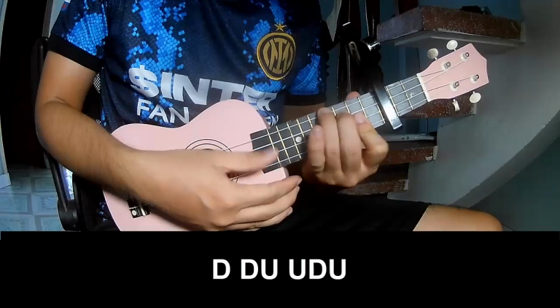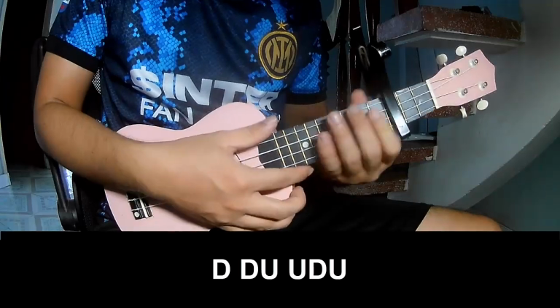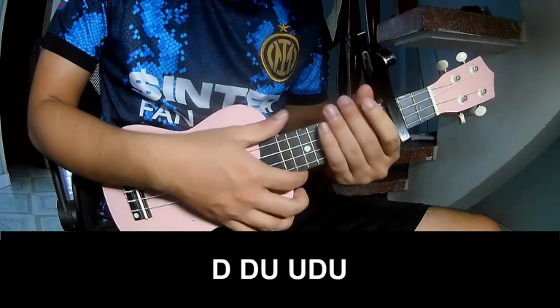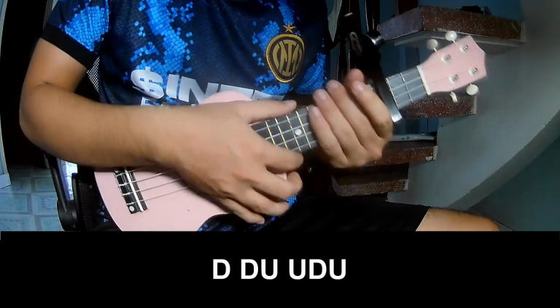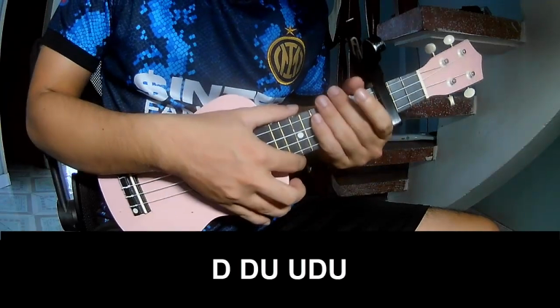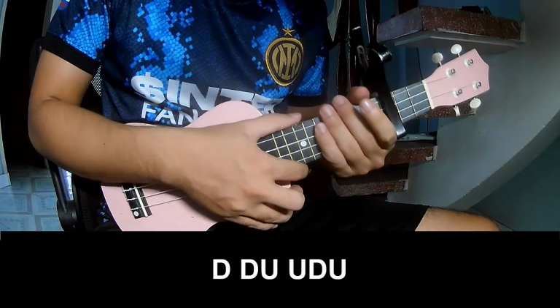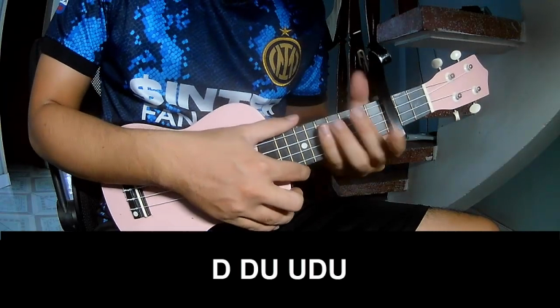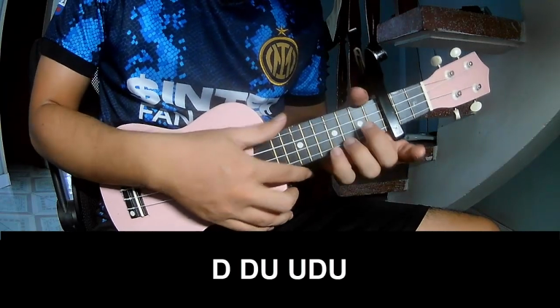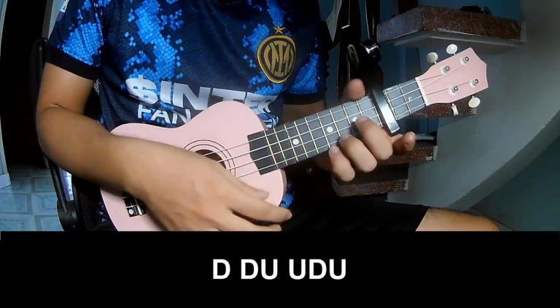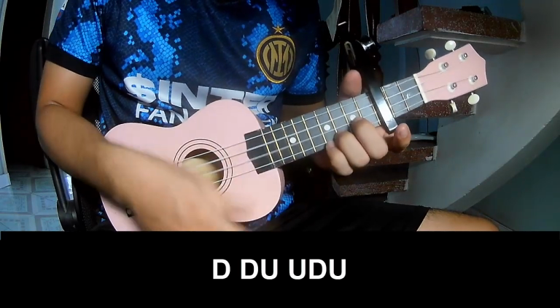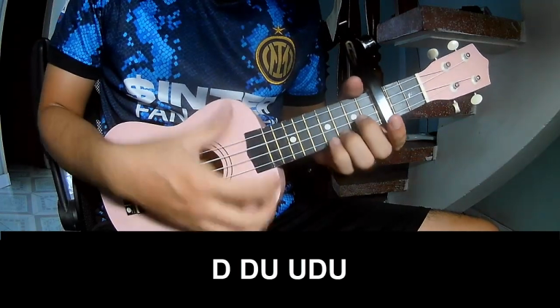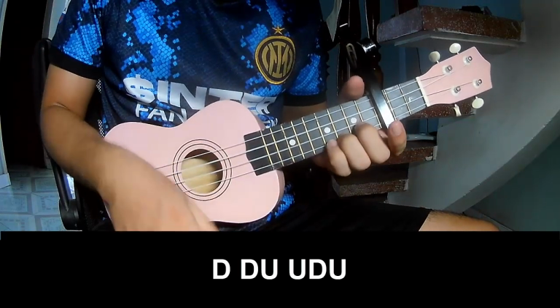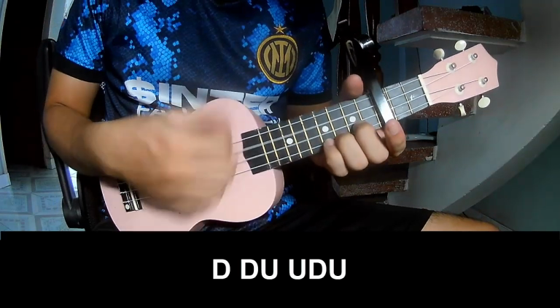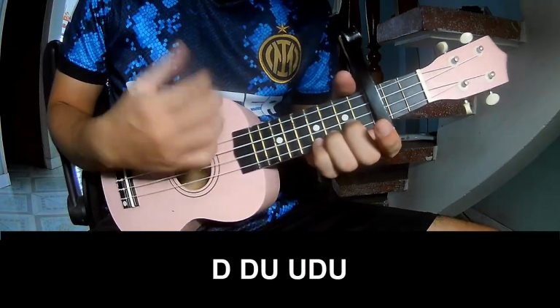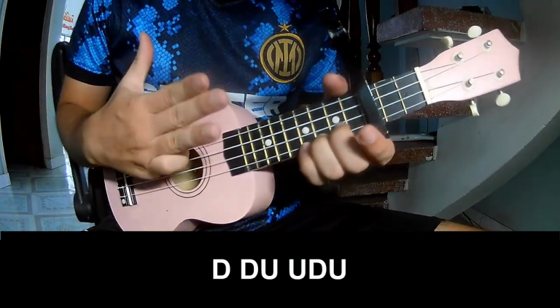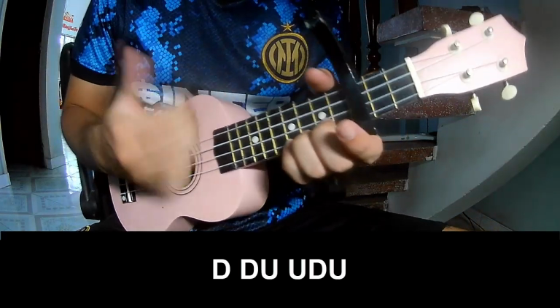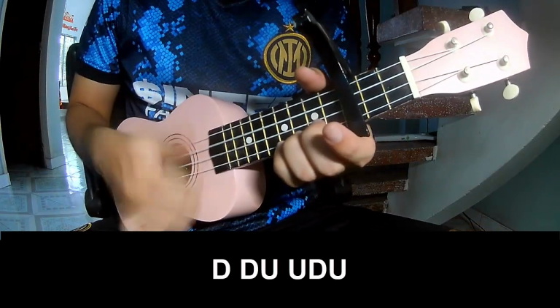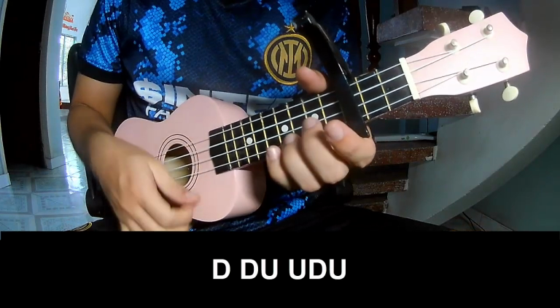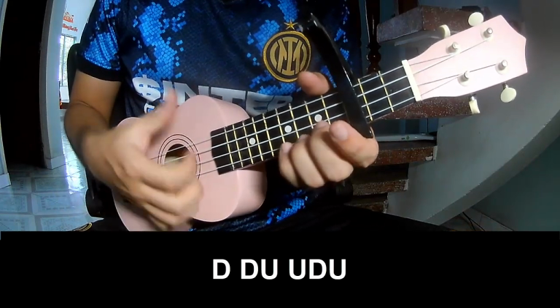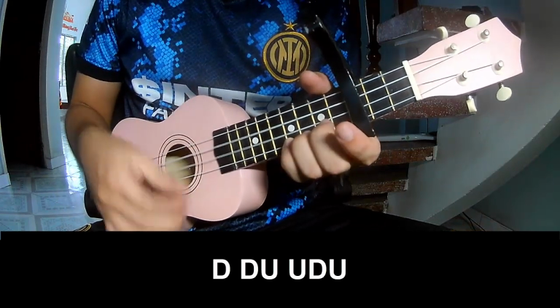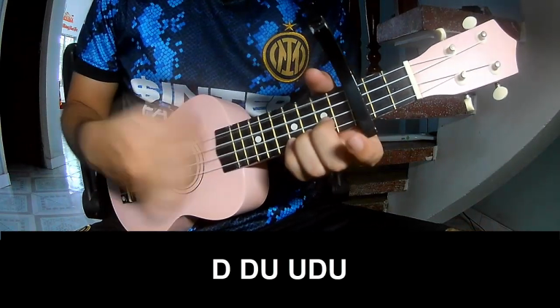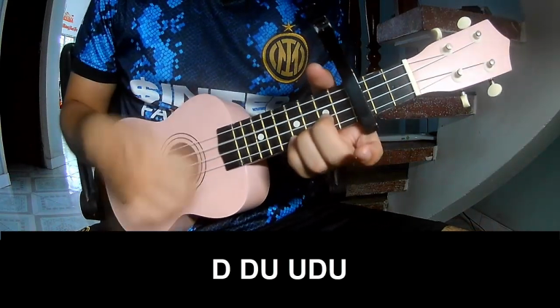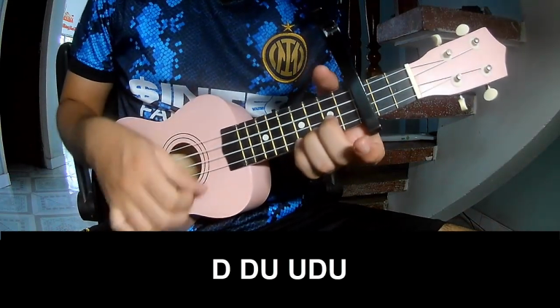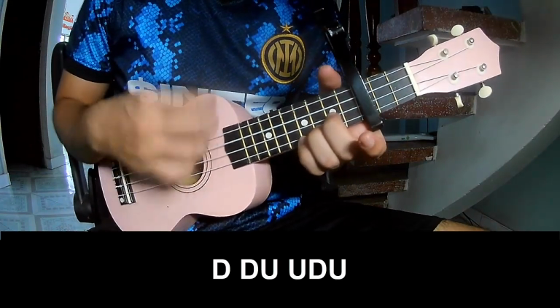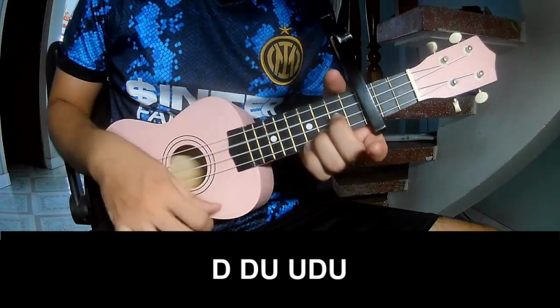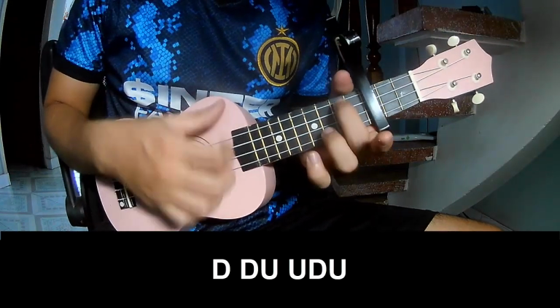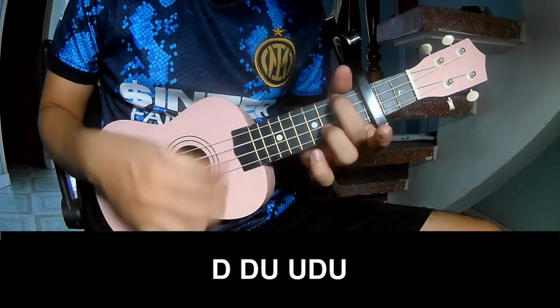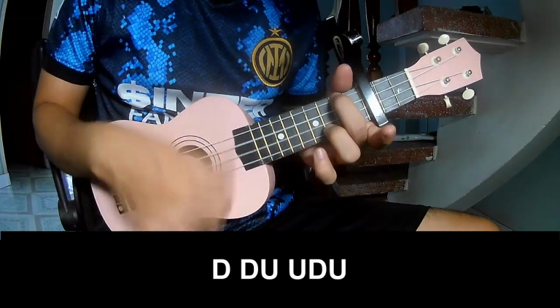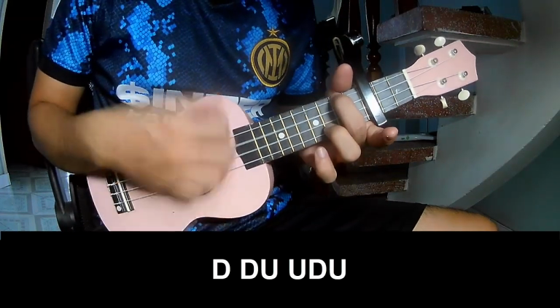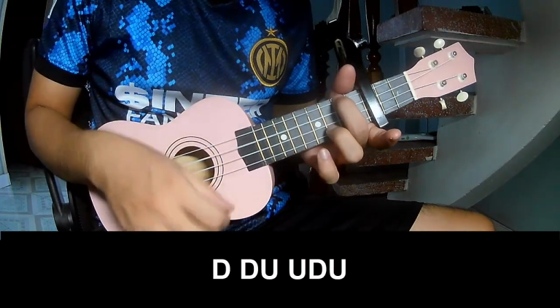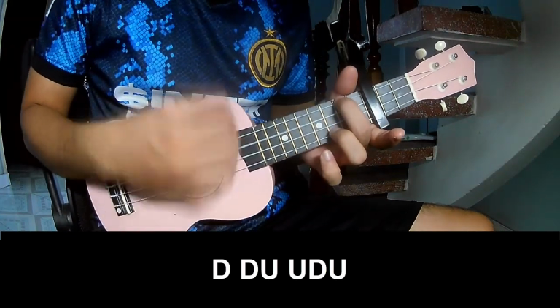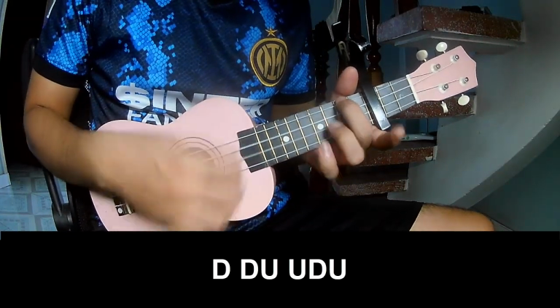The intro and the first part: play down, down, up, up, down, down, up, up, down, up, up, down, down, up, up, down.